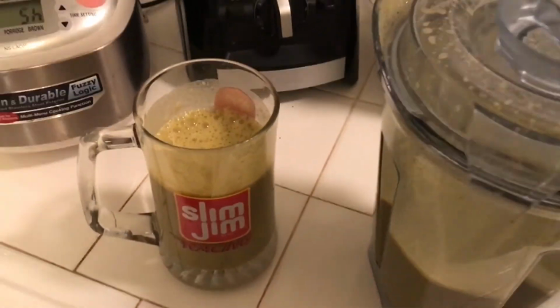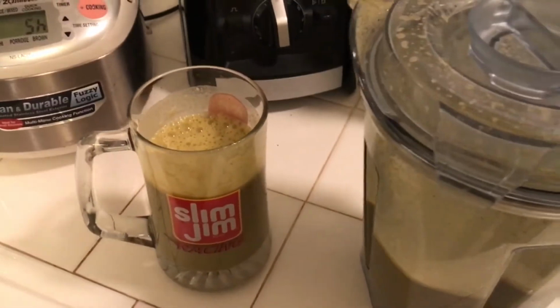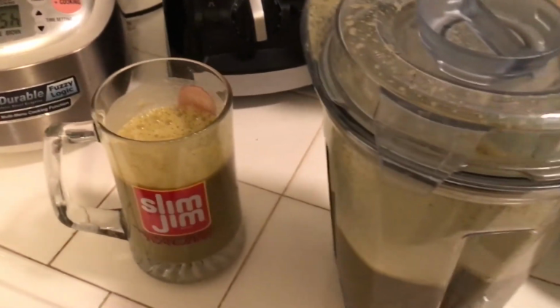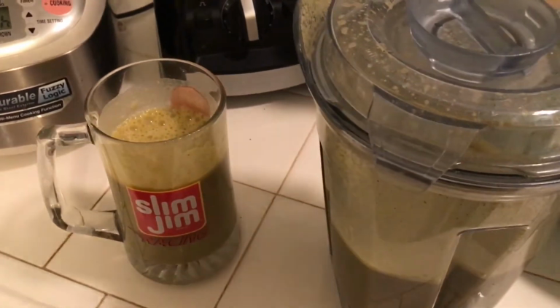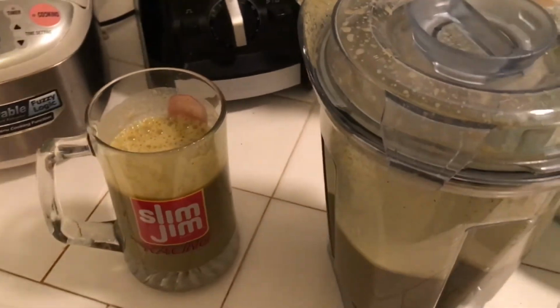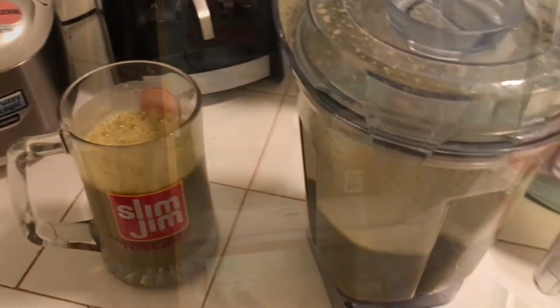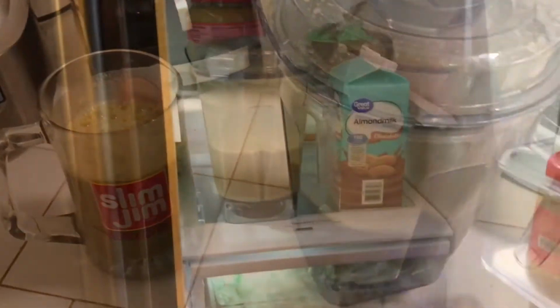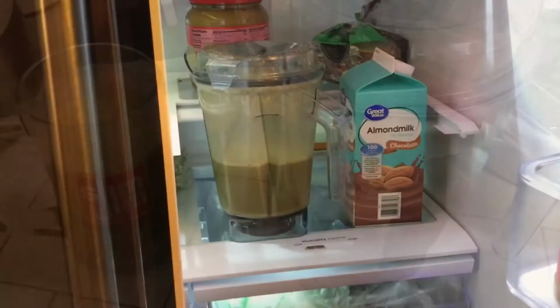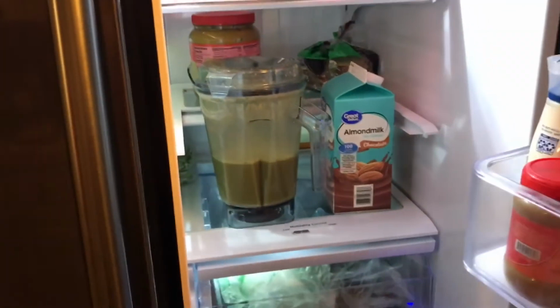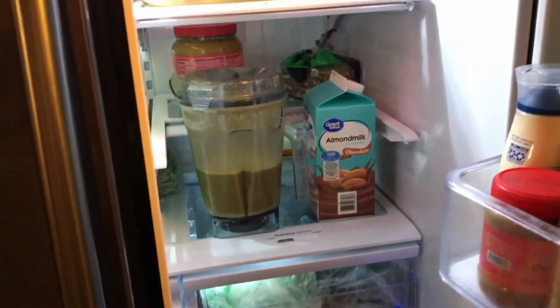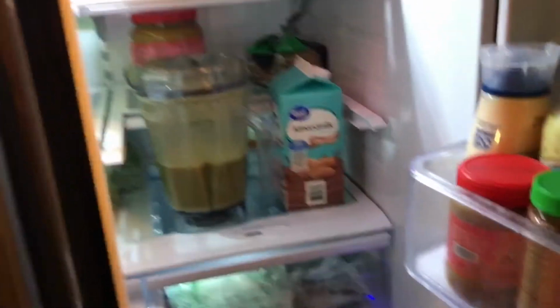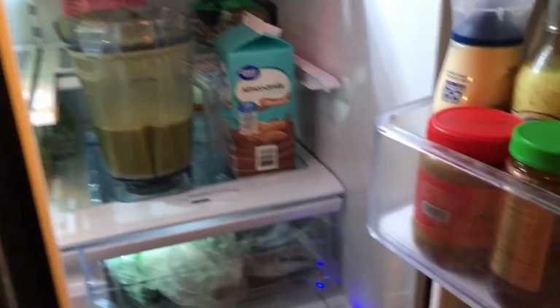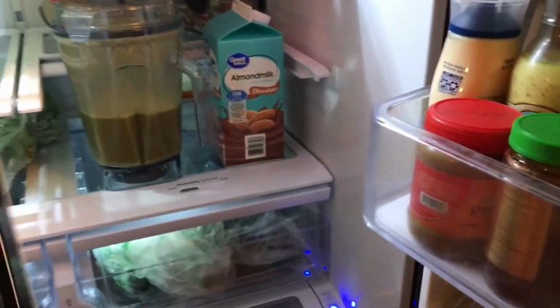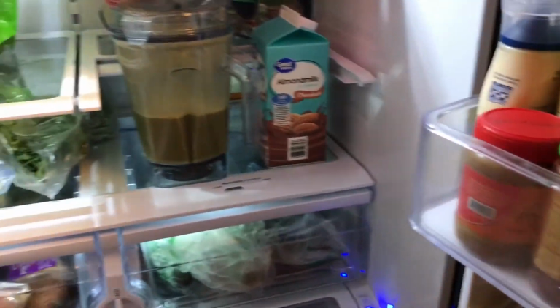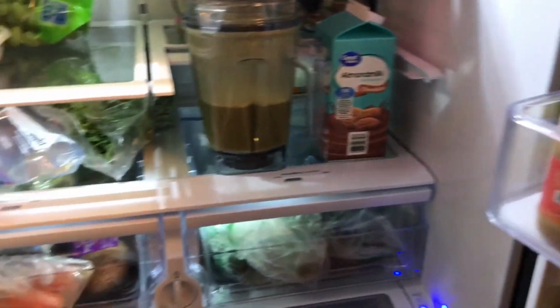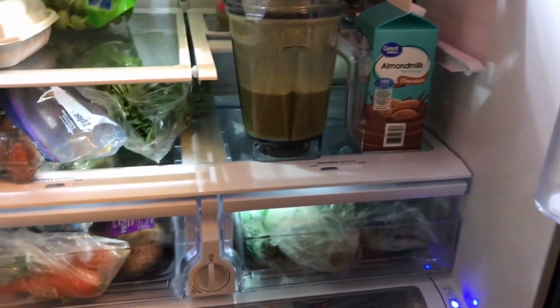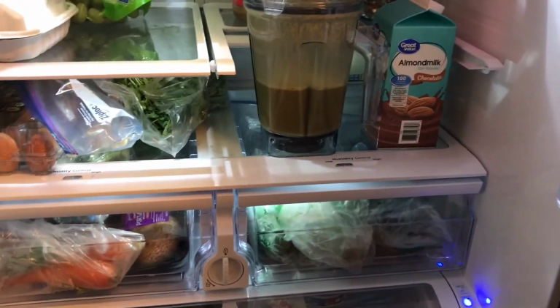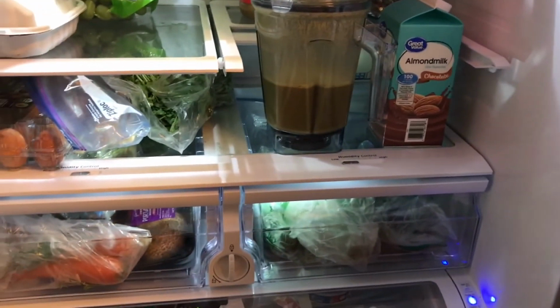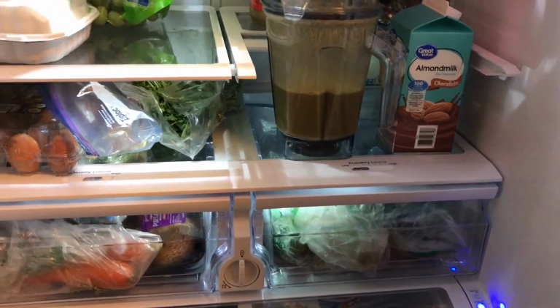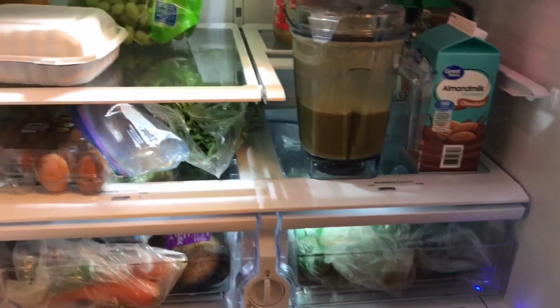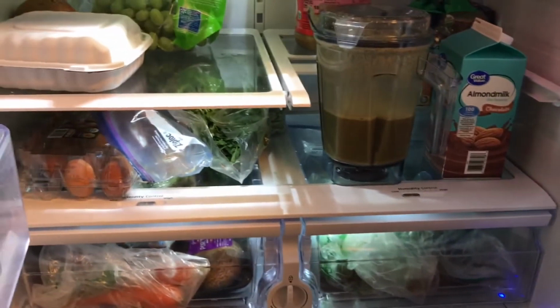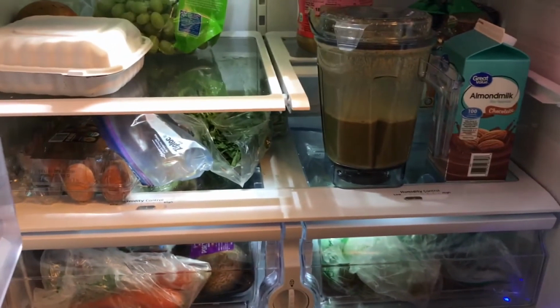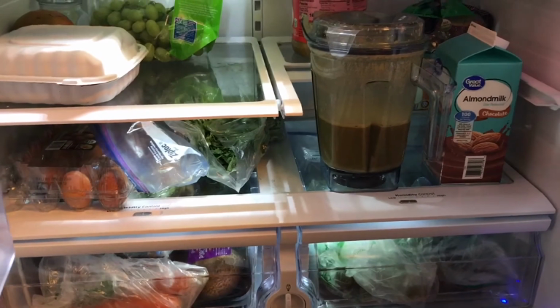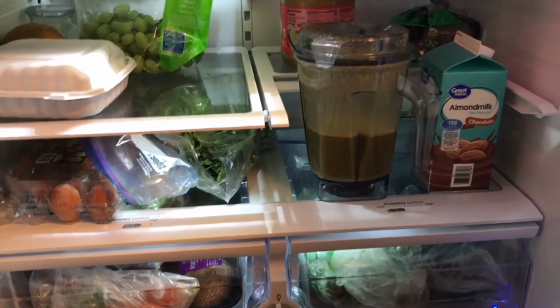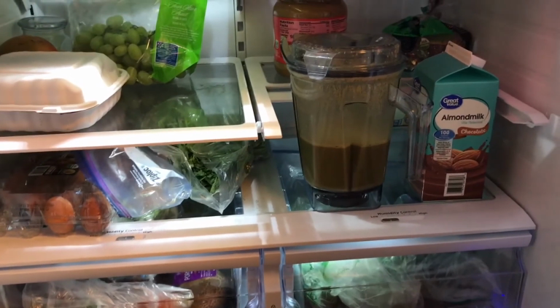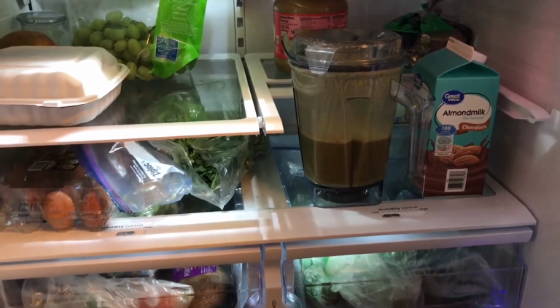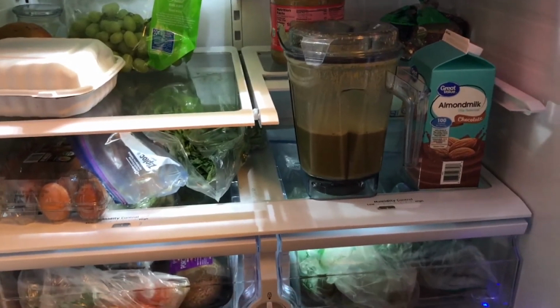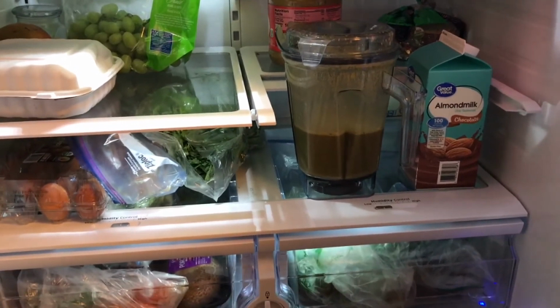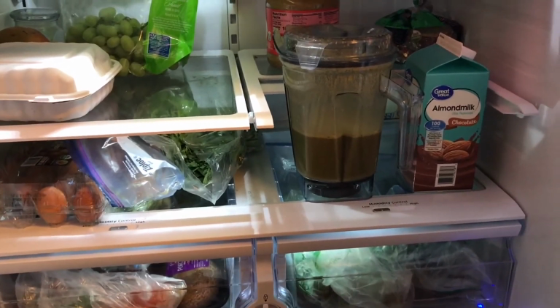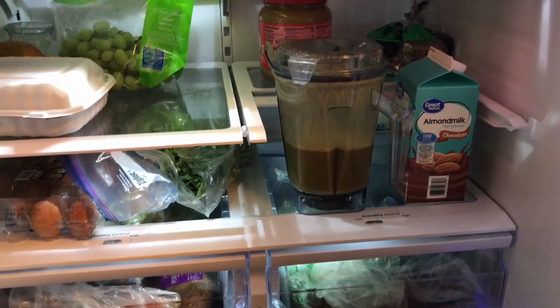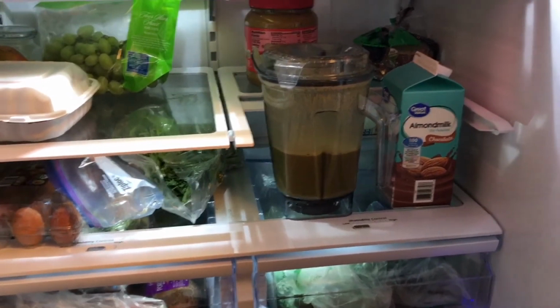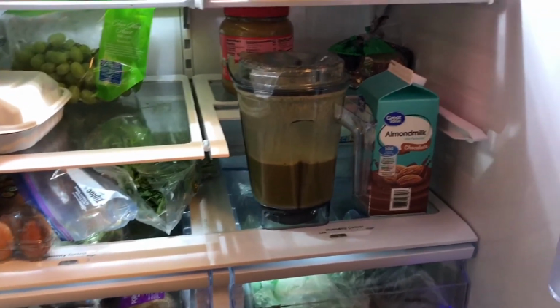That's tasty! As you can see, it only took about a minute and 30 seconds for the Vitamix to blend it up. It's really good, and whatever is left over you can just put in the refrigerator.